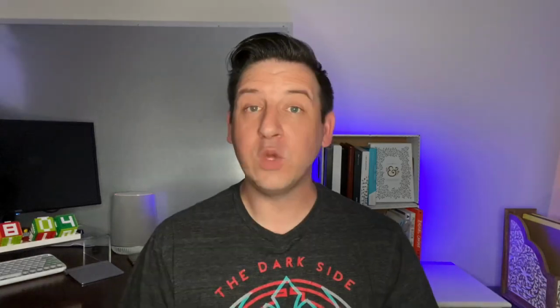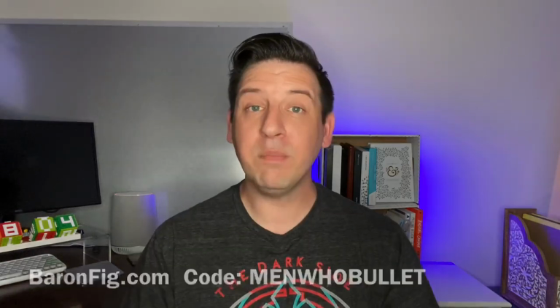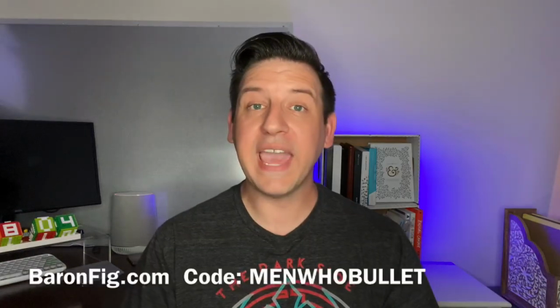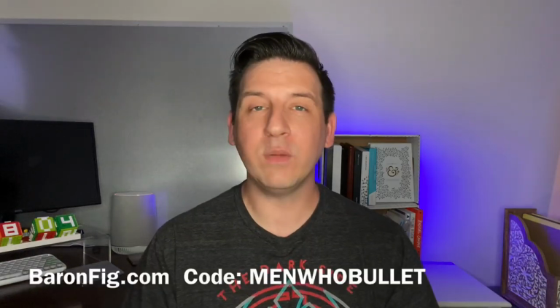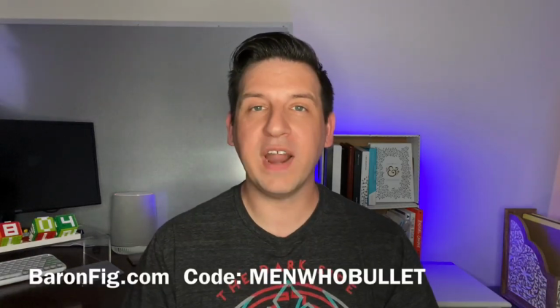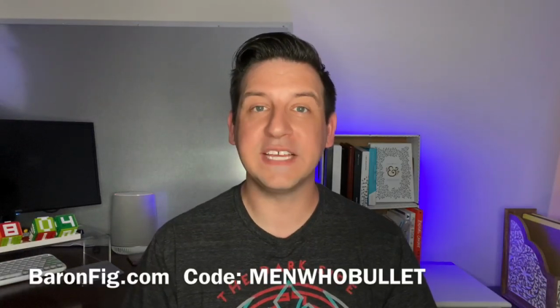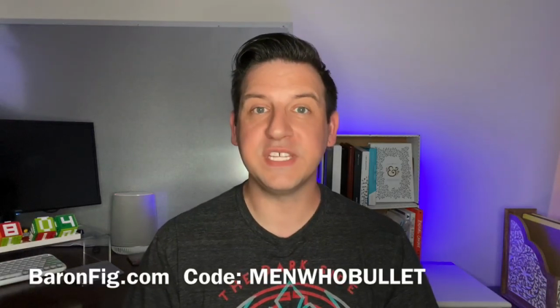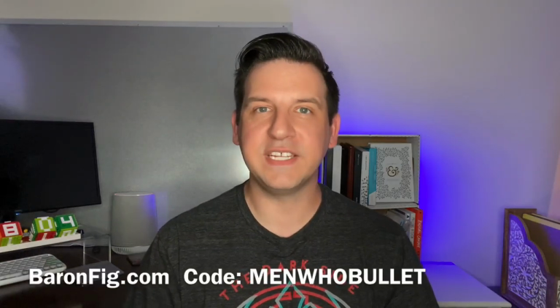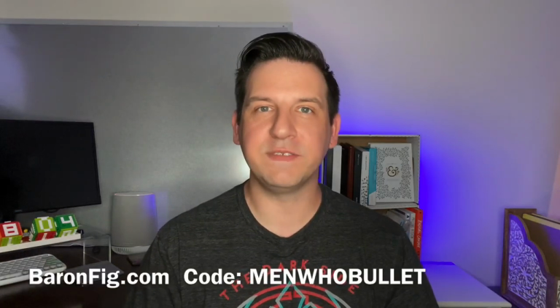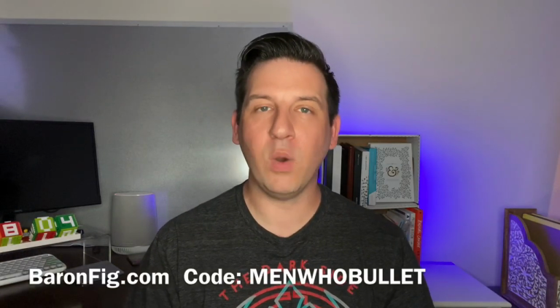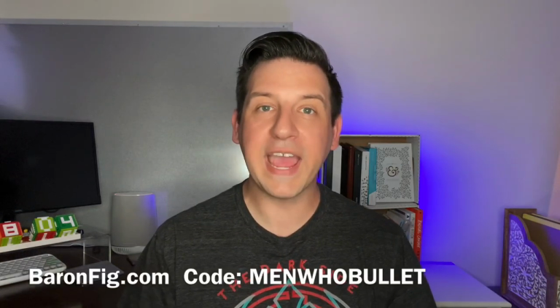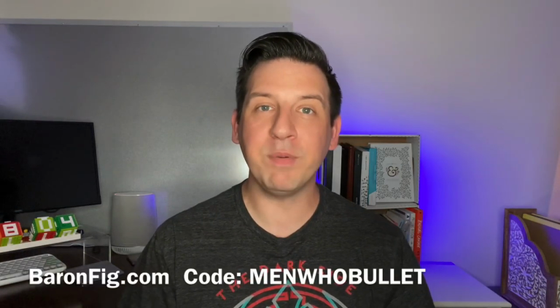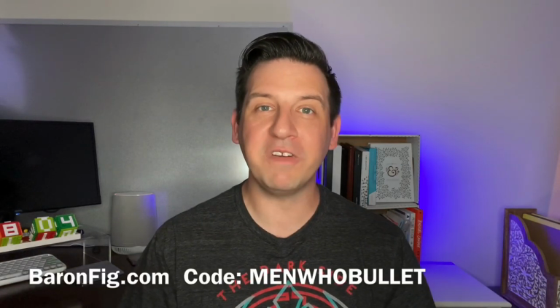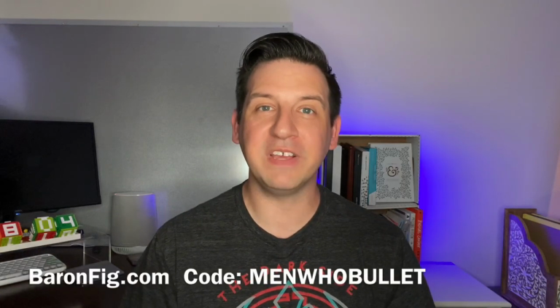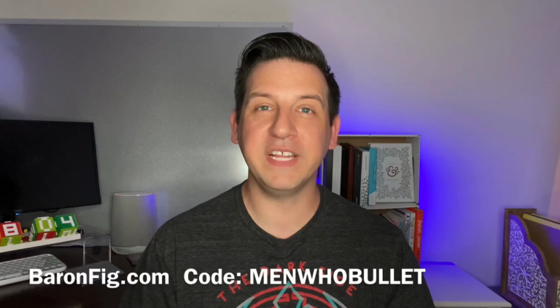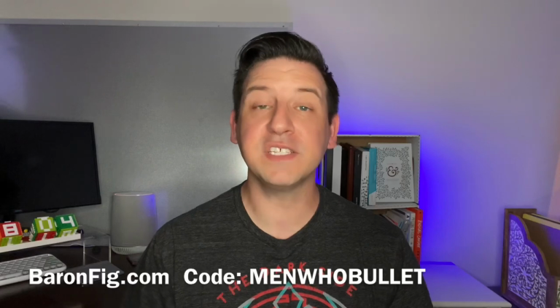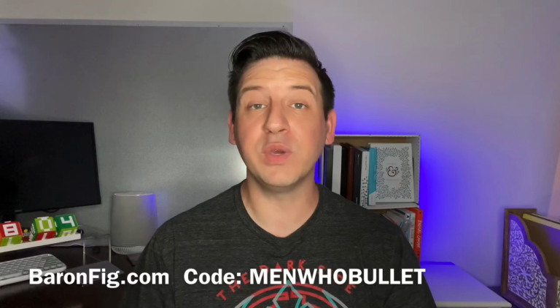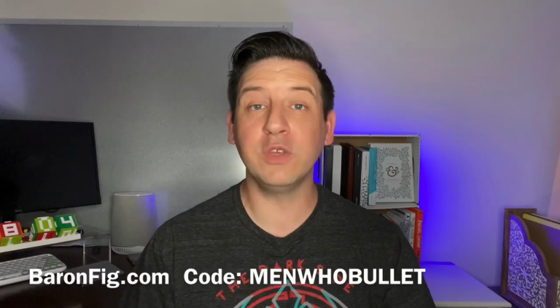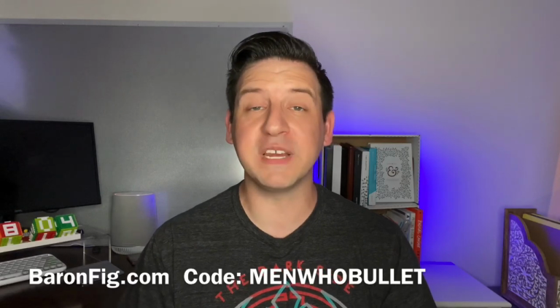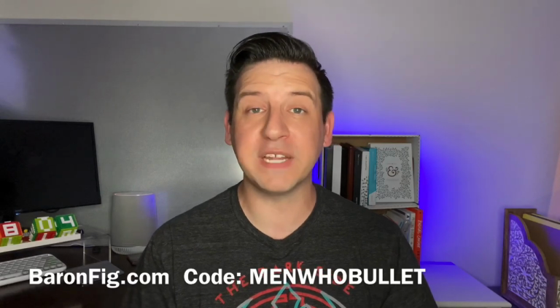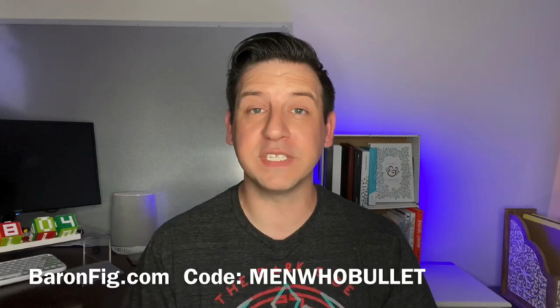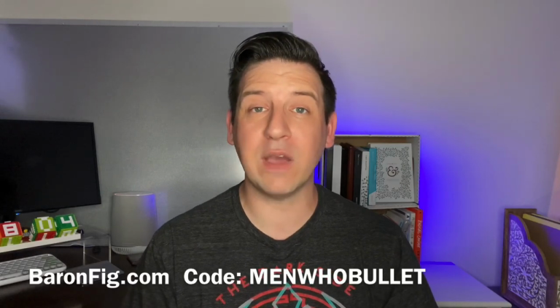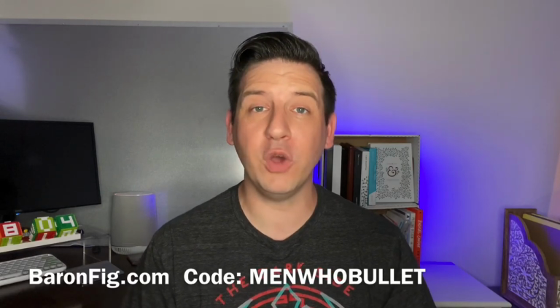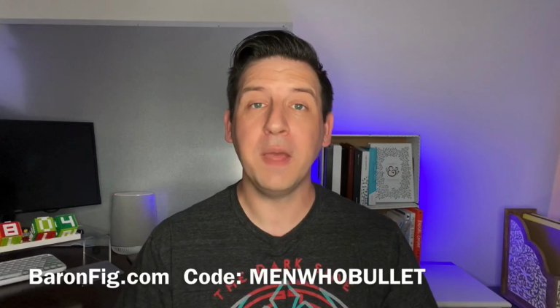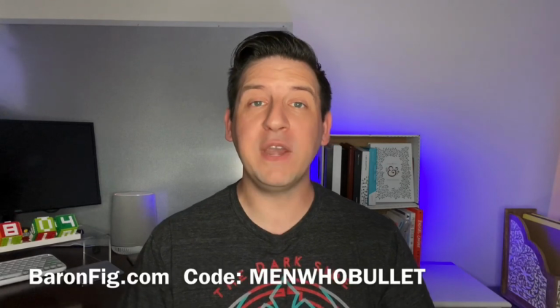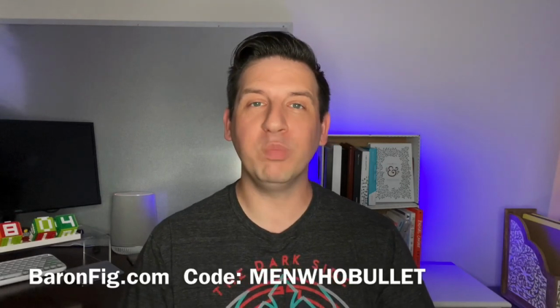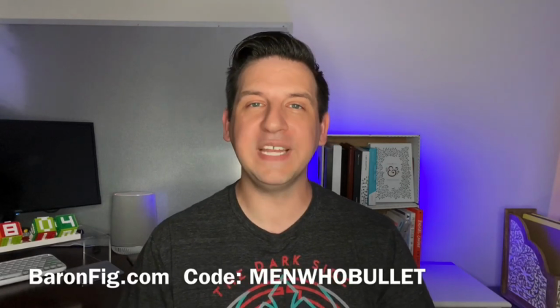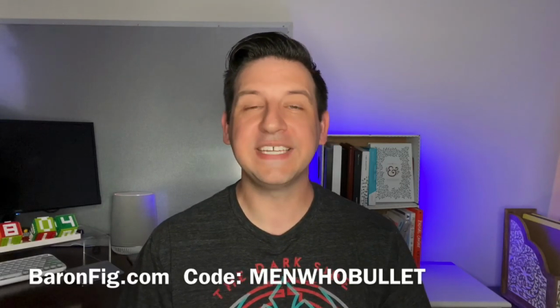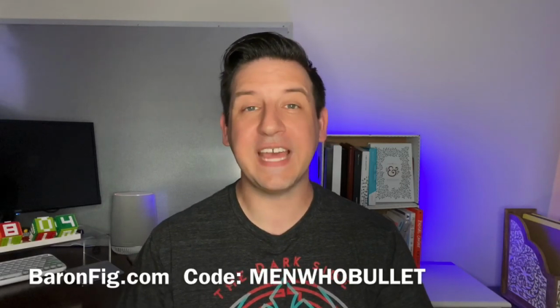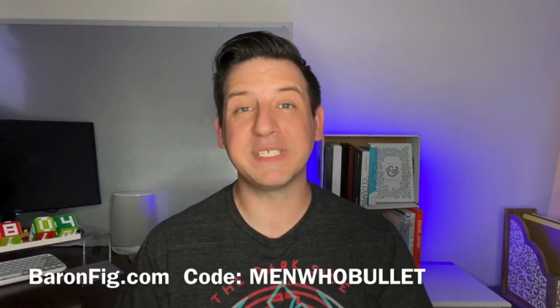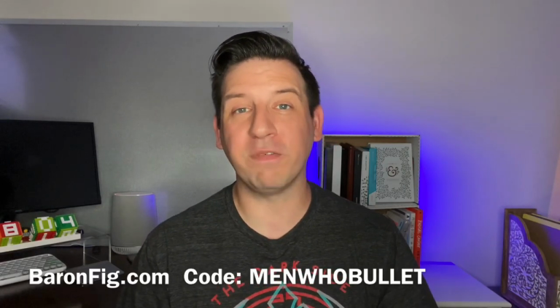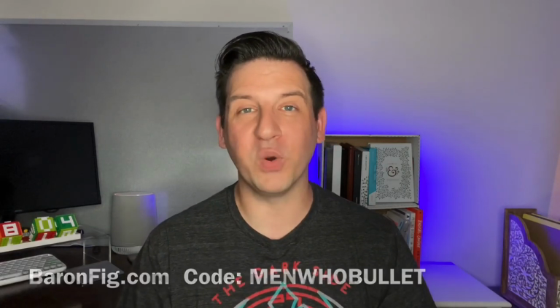You can buy any of the products that you see in today's video. I am a Baron Fig affiliate, so you can use my special discount code menwhobullet to get 10% off your order.